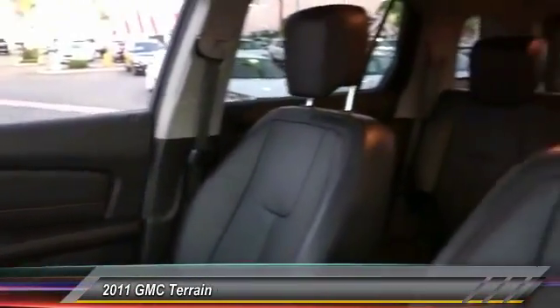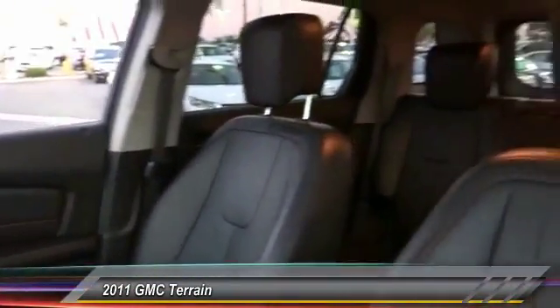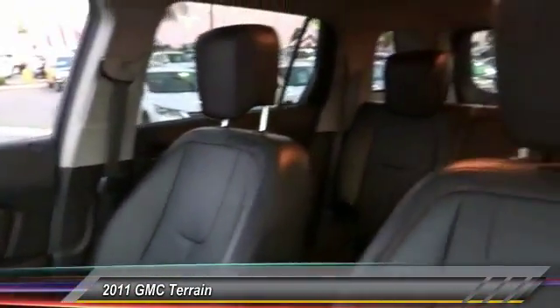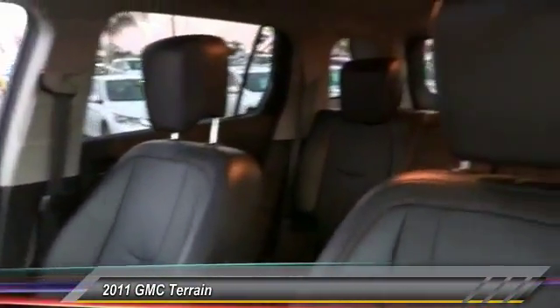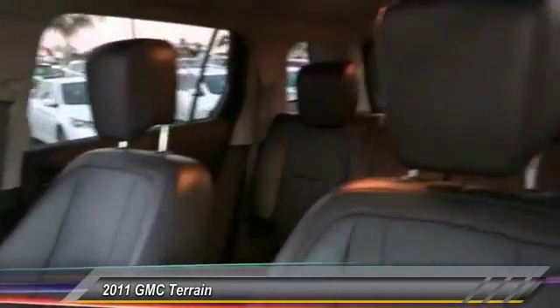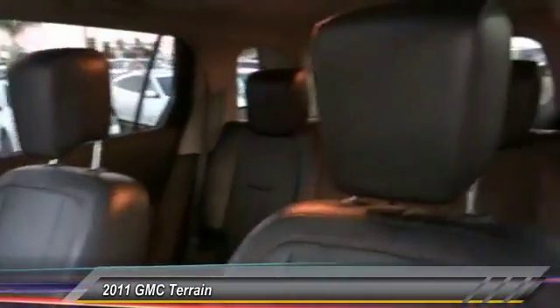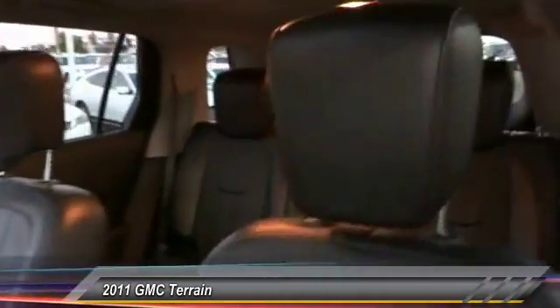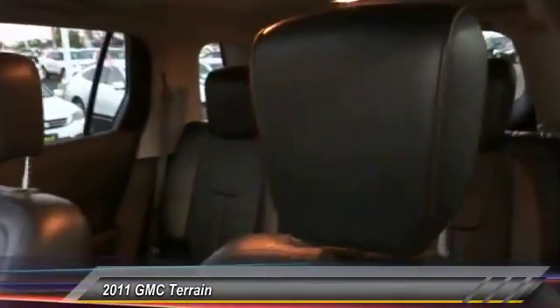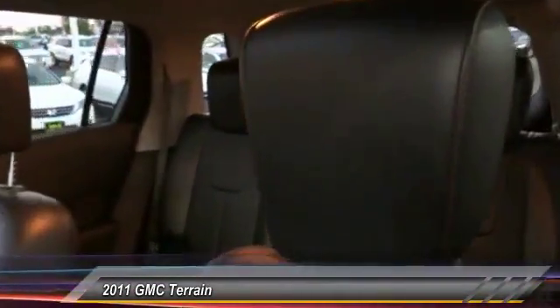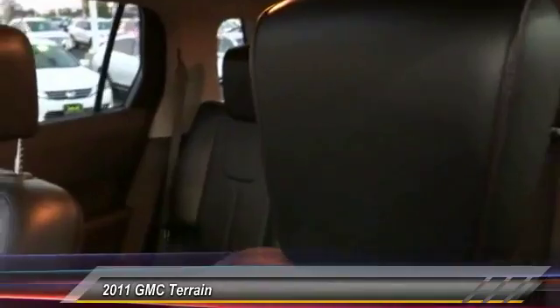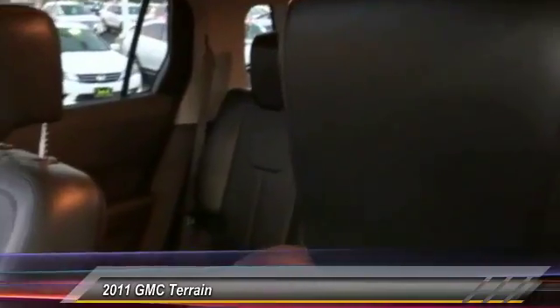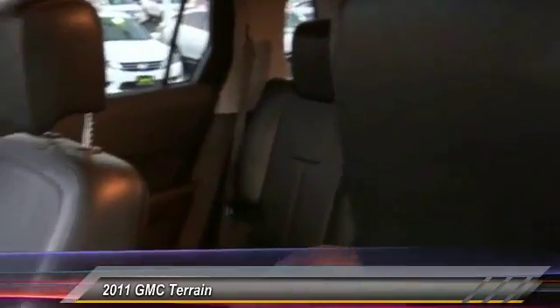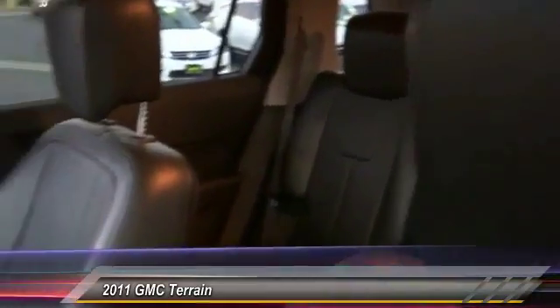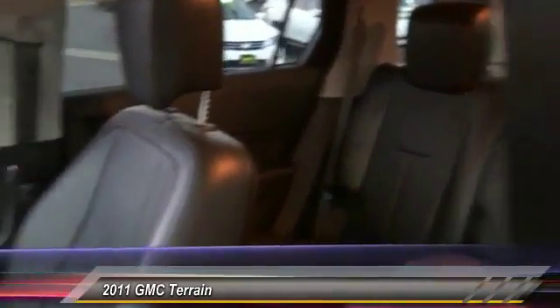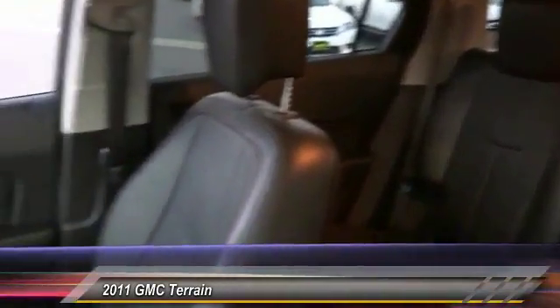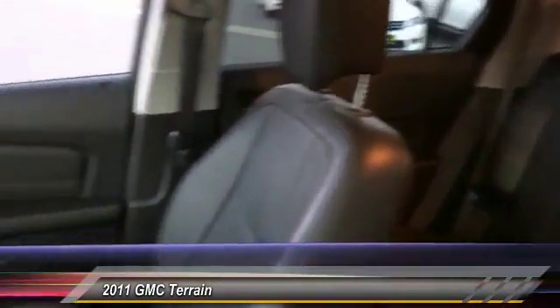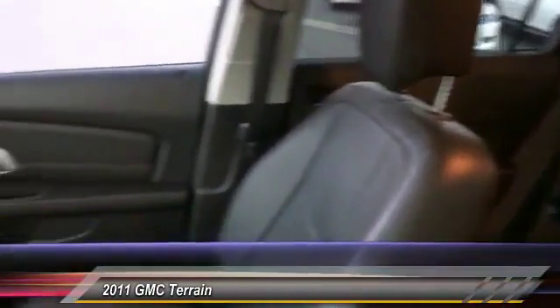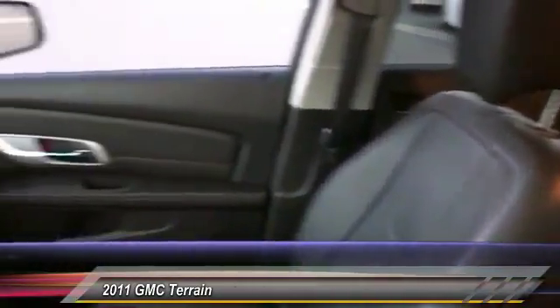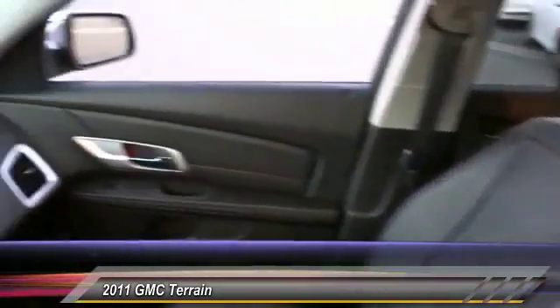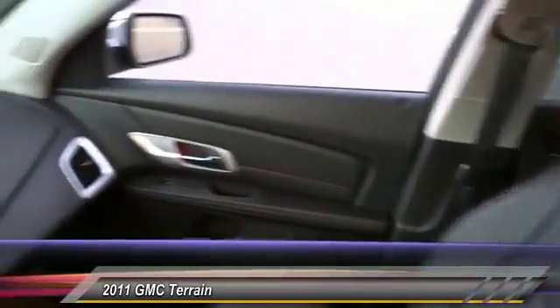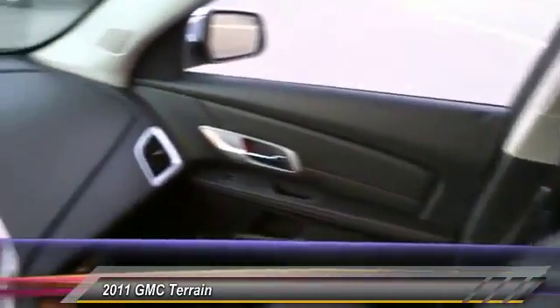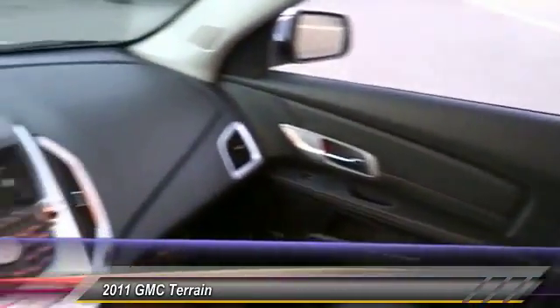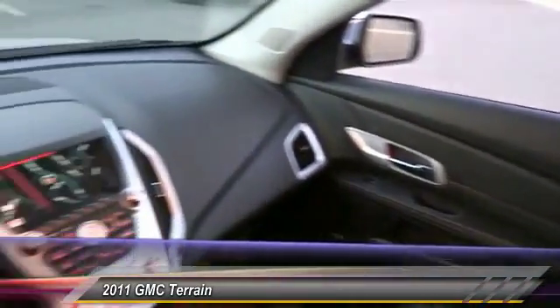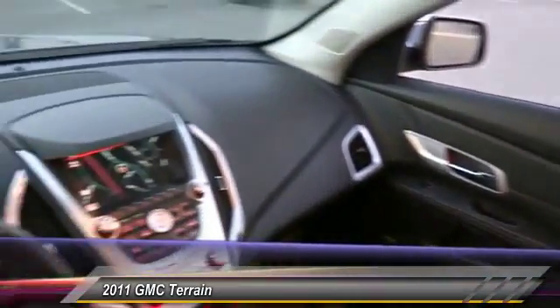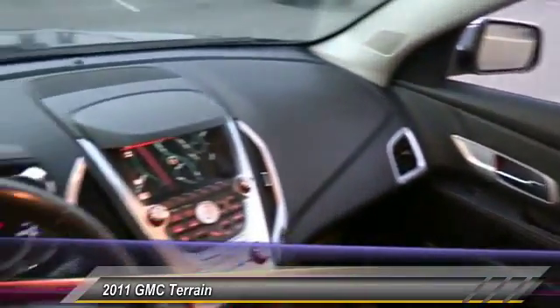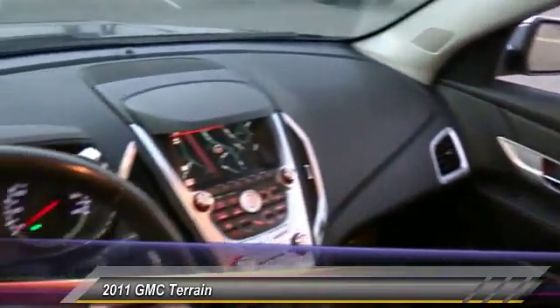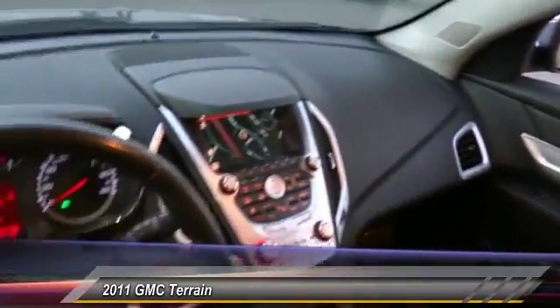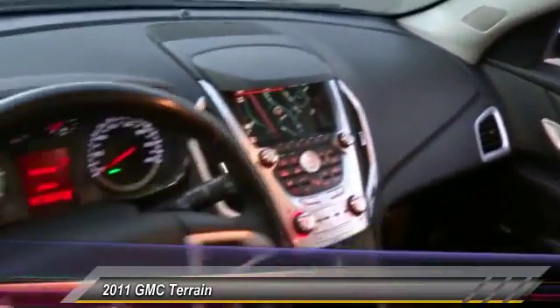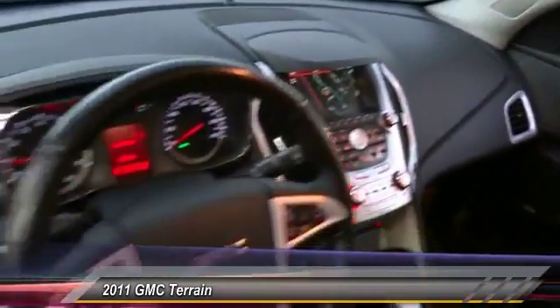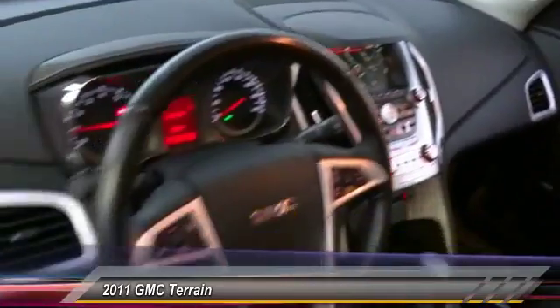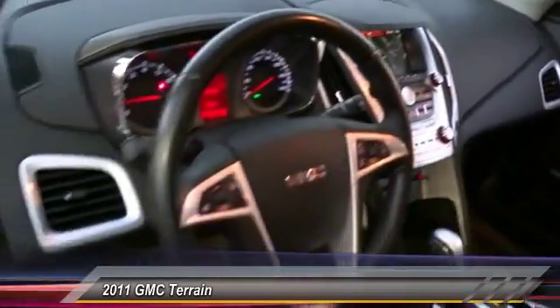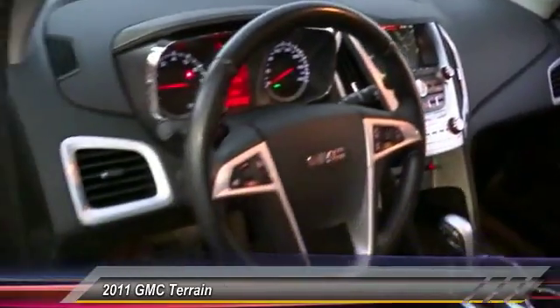Bluetooth wireless data link for hands-free phone, automatic stability control, auto-dimming rear-view mirror, PPO, and four-wheel ABS.